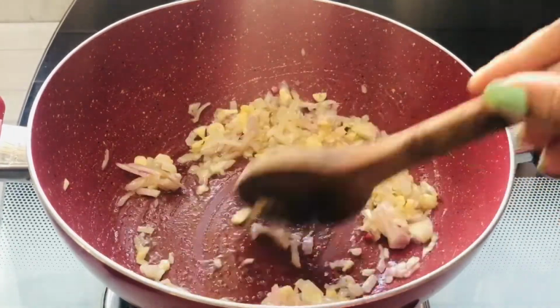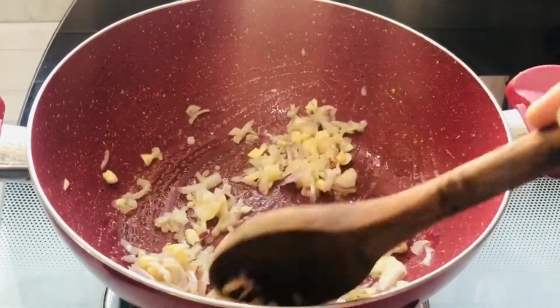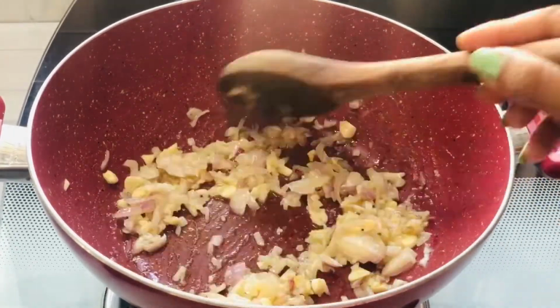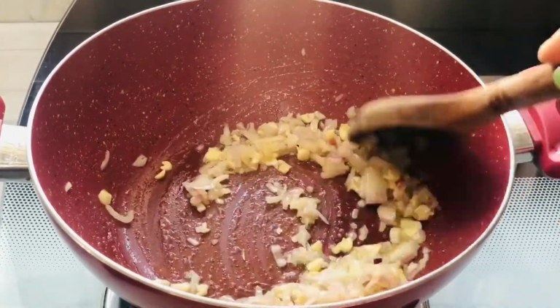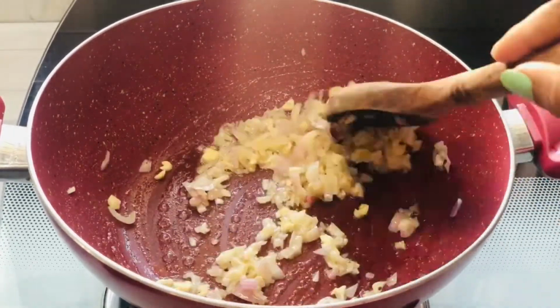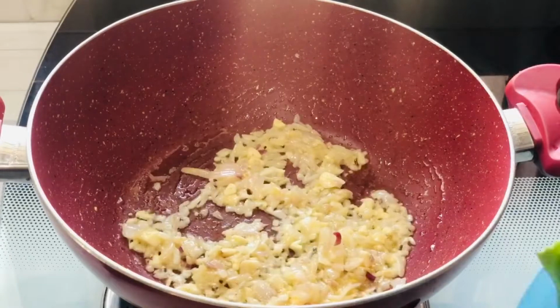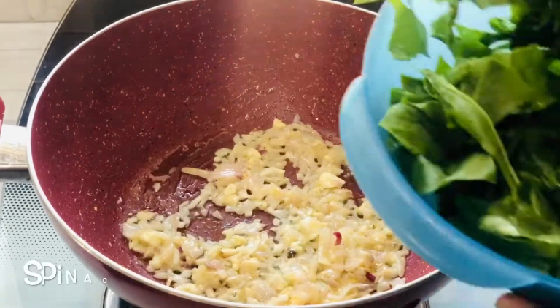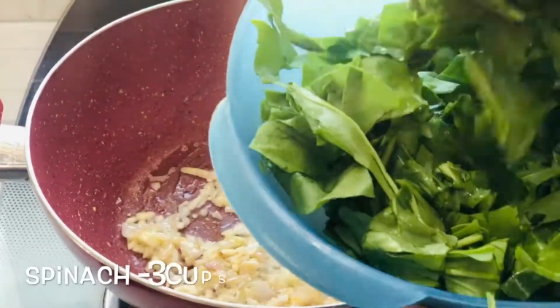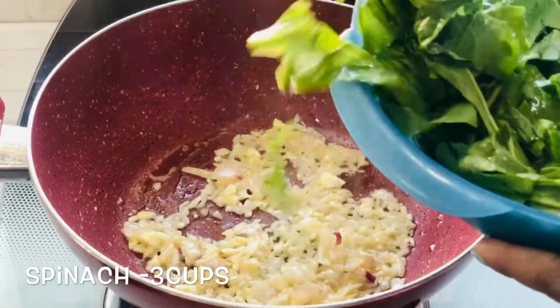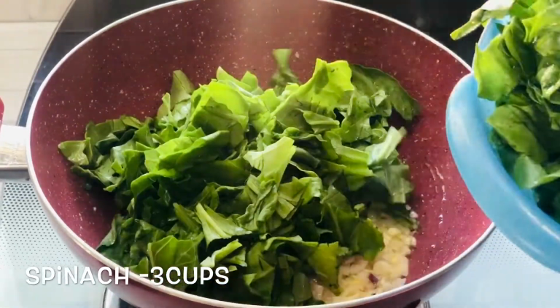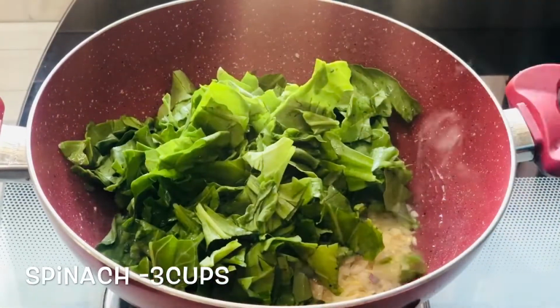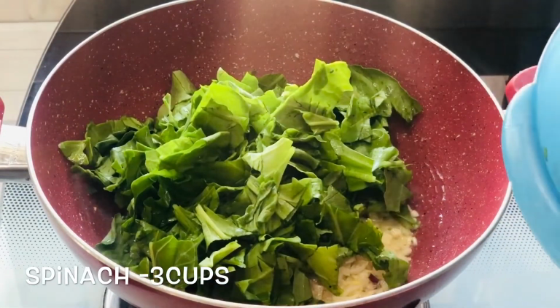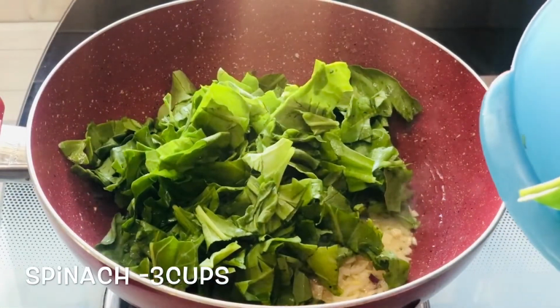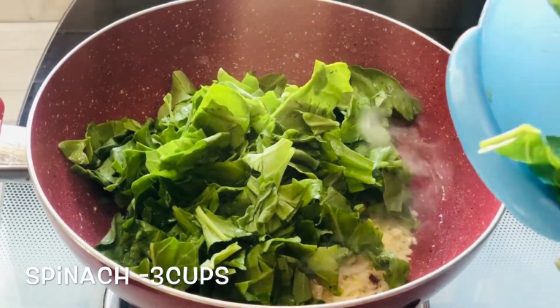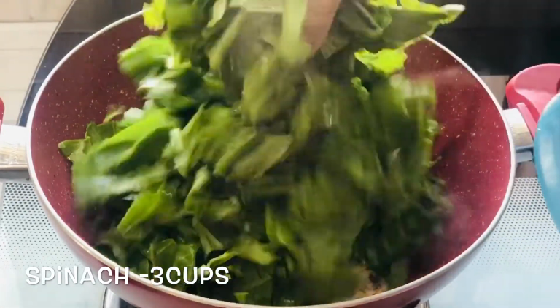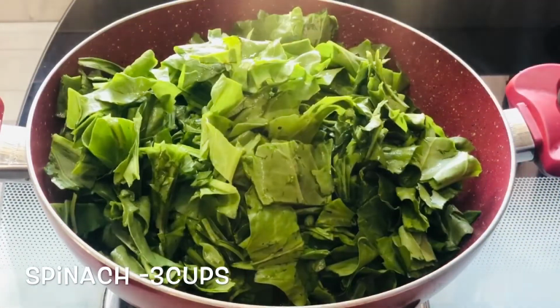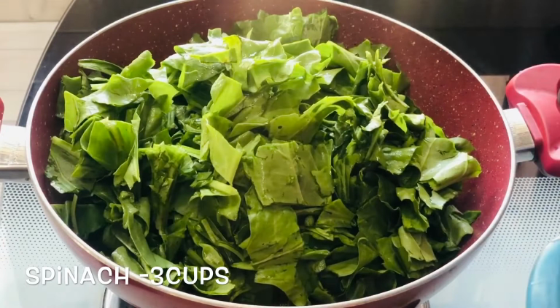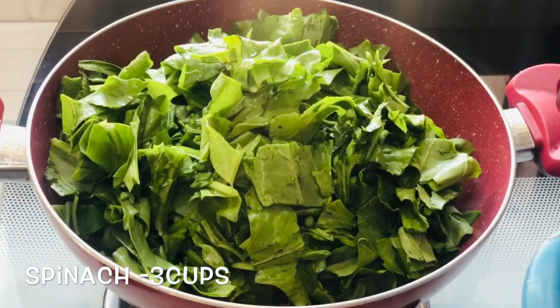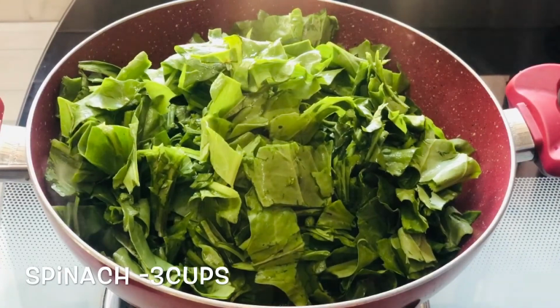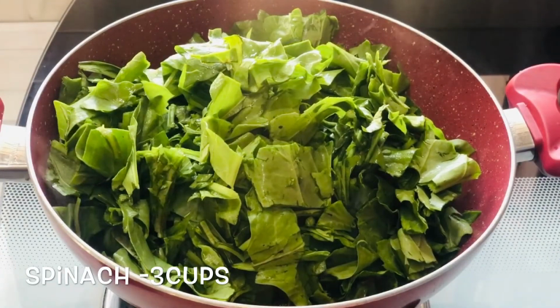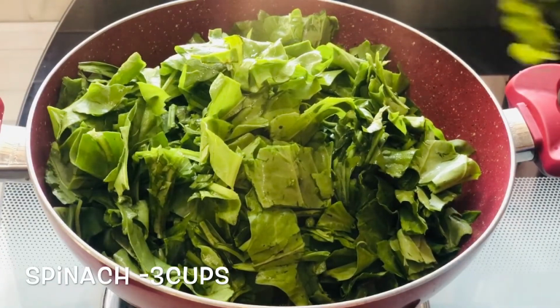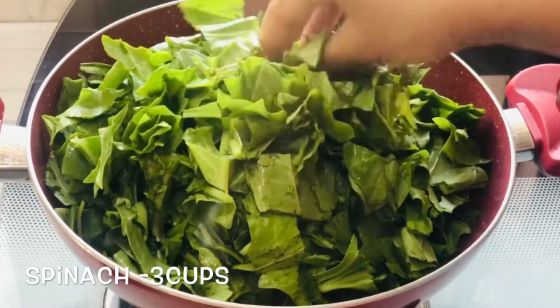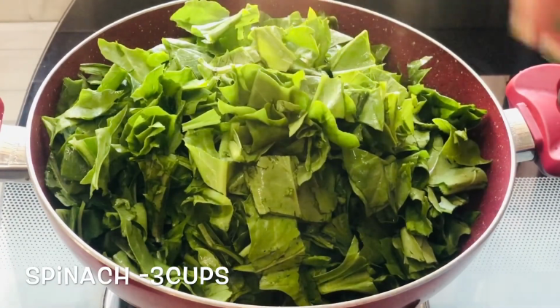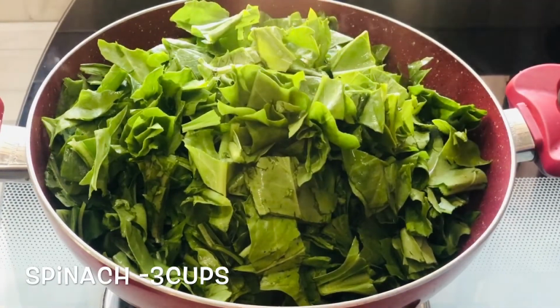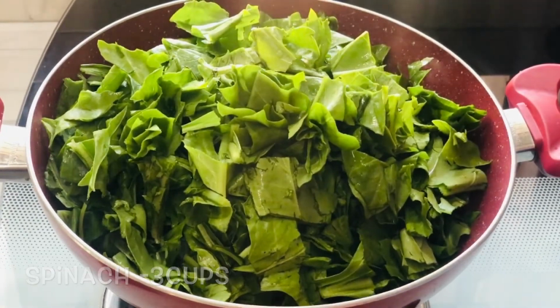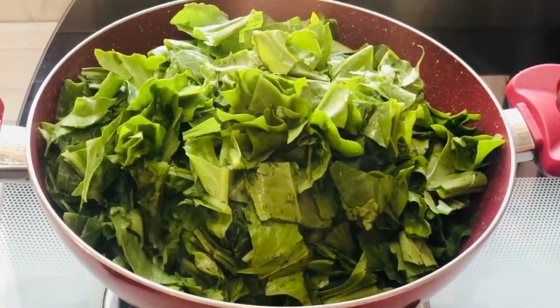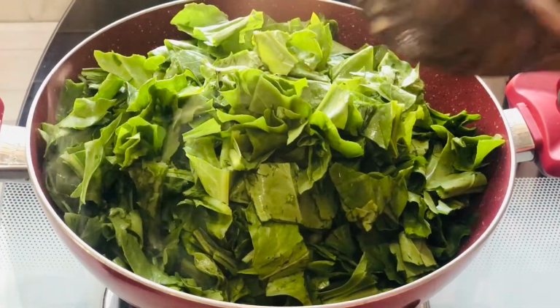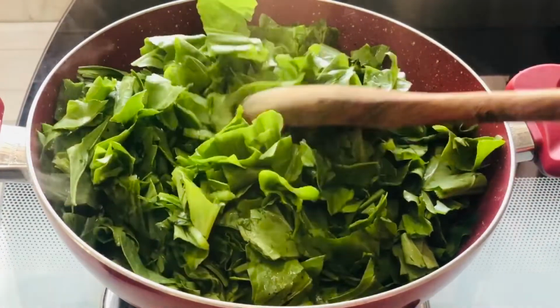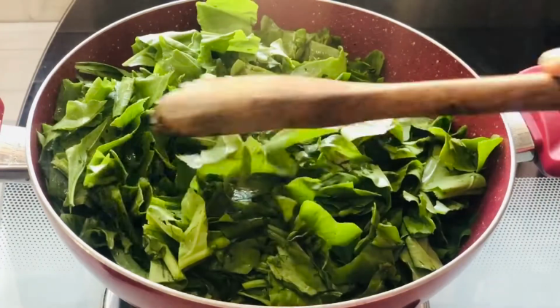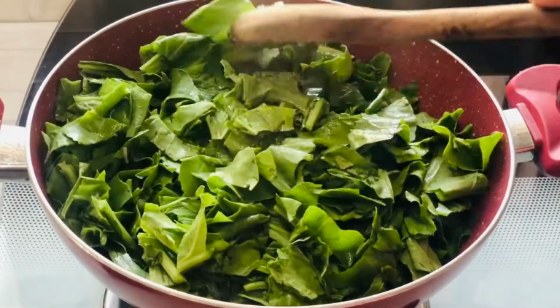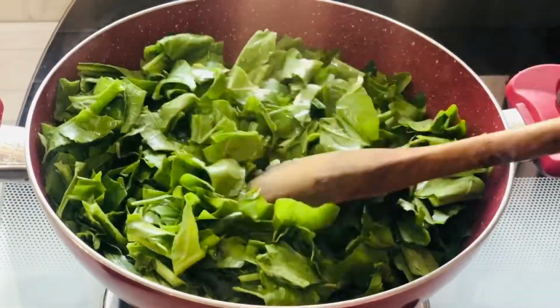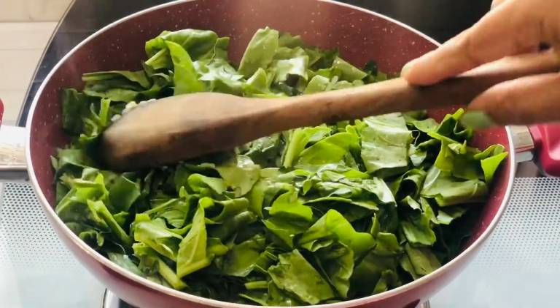Once the onion becomes a little soft we can add the chopped spinach to this — approximately 3 cups will do. I have taken 2 bundles of spinach and removed the stems. Make sure to wash the leaves properly before using them.